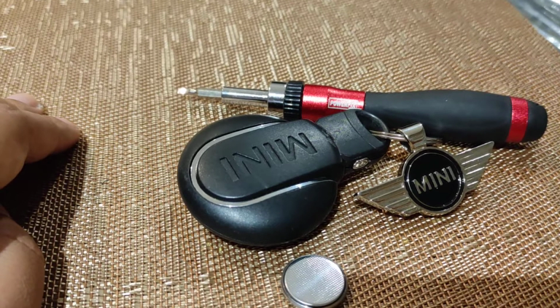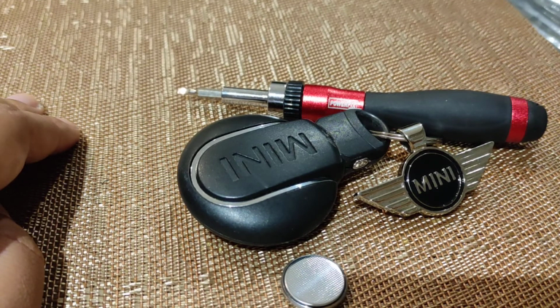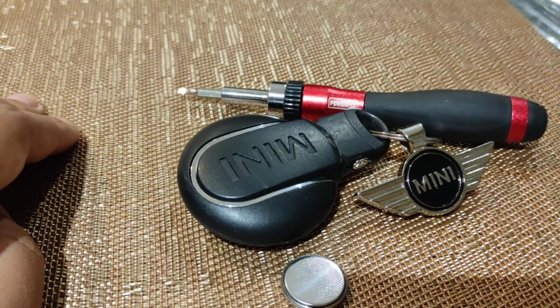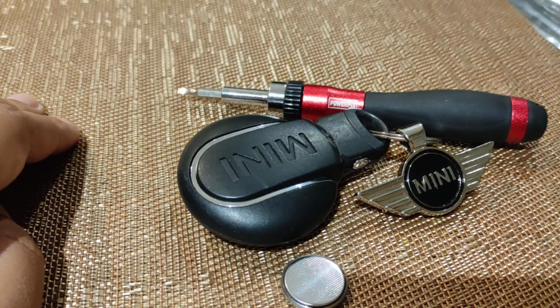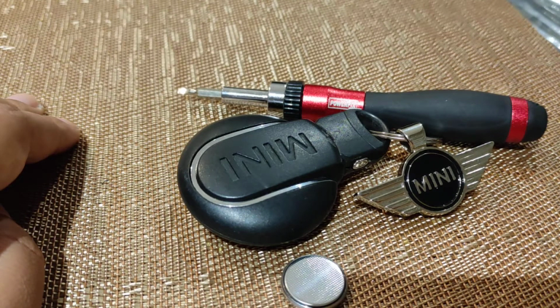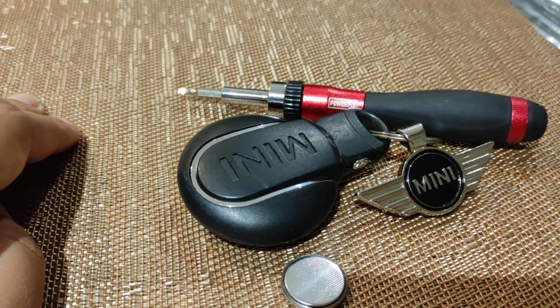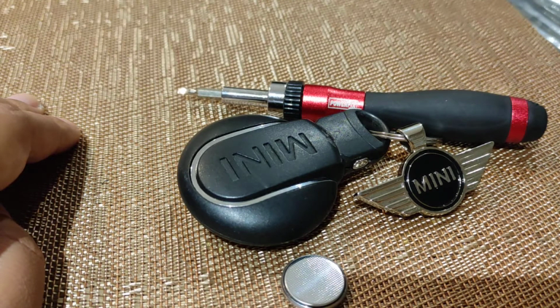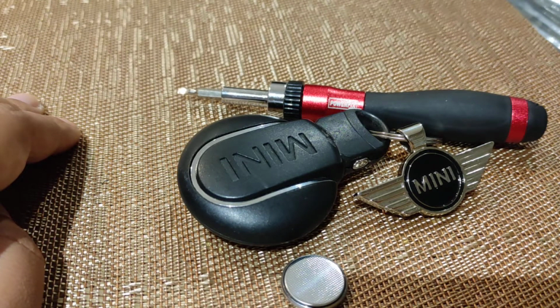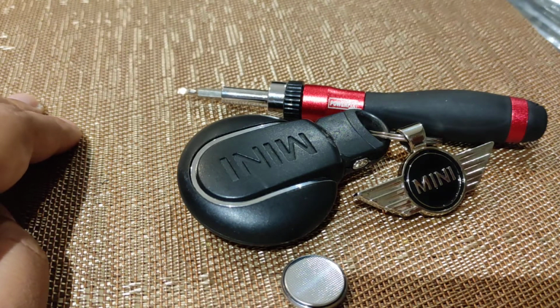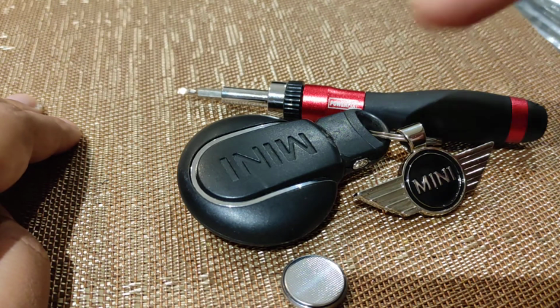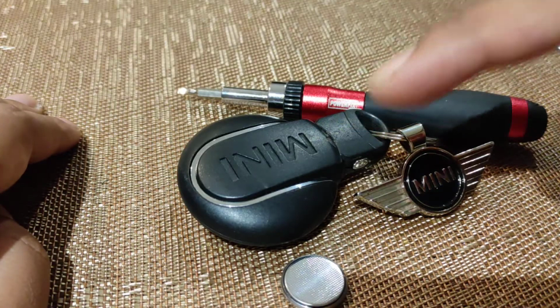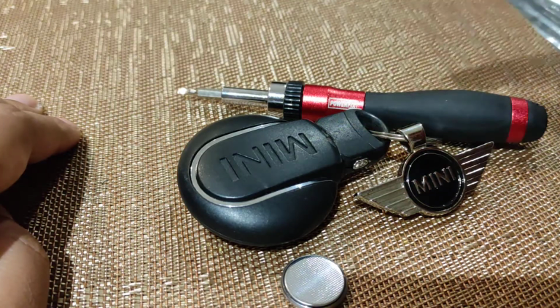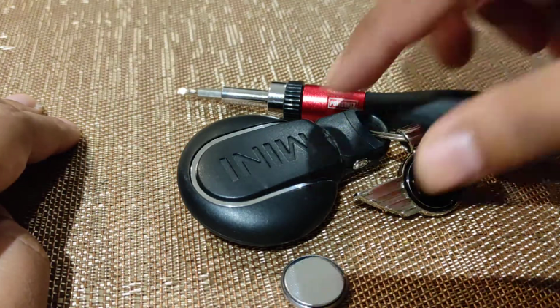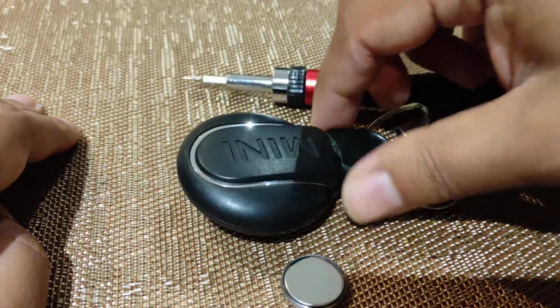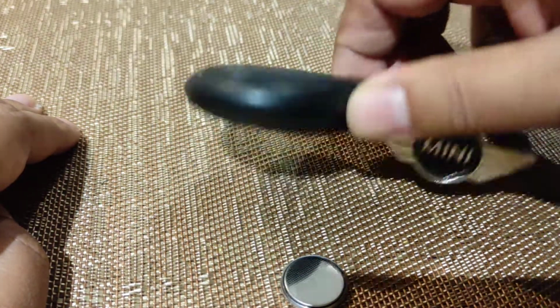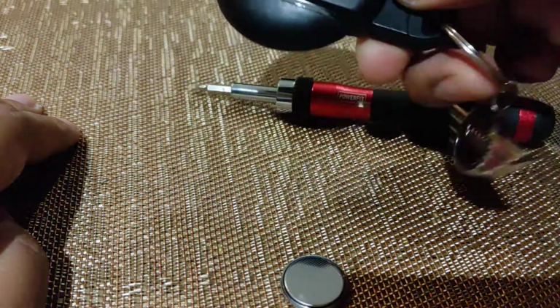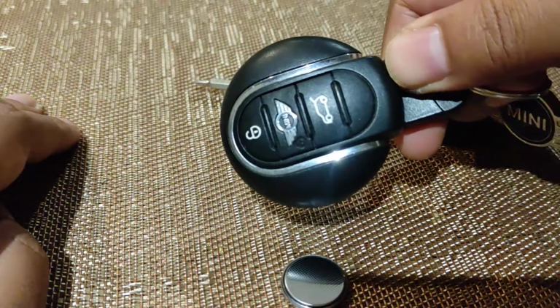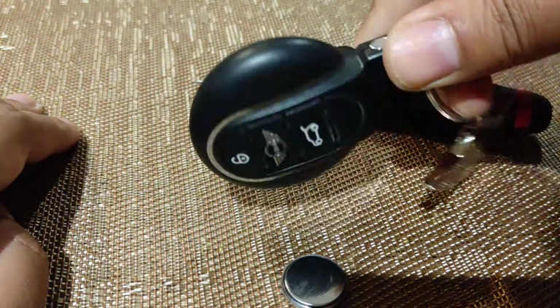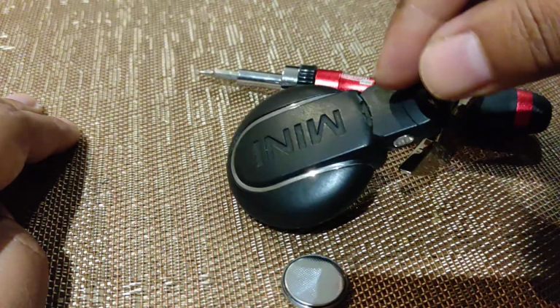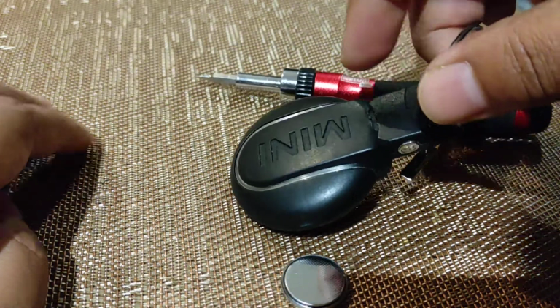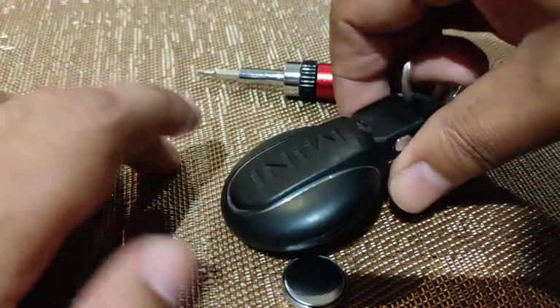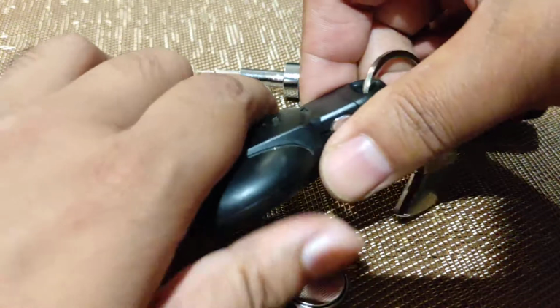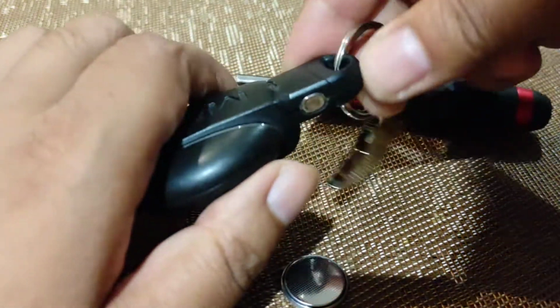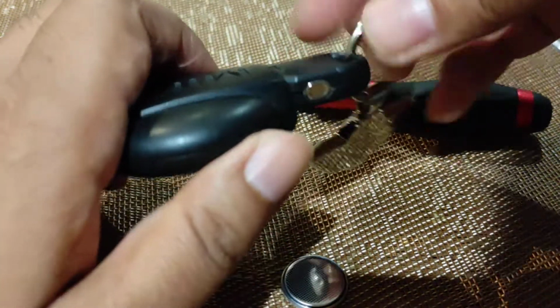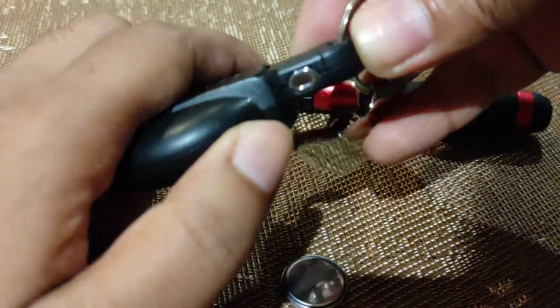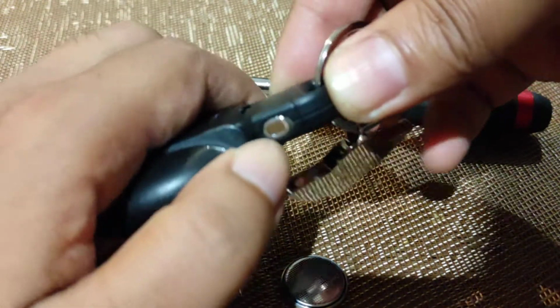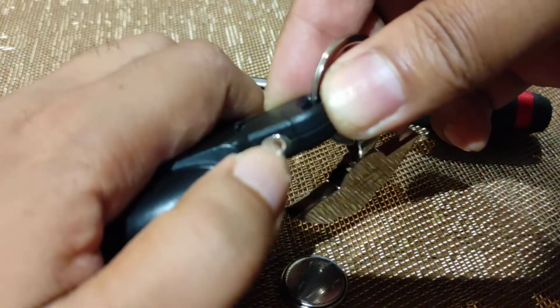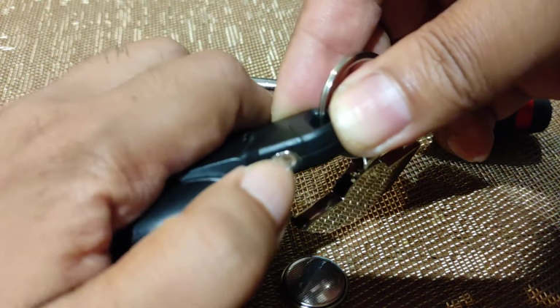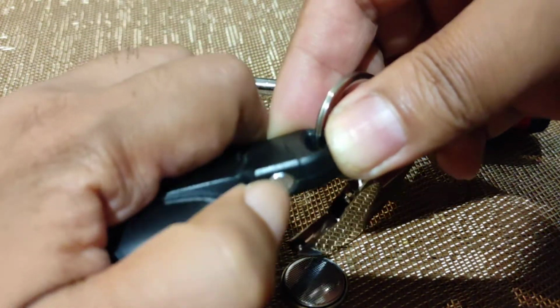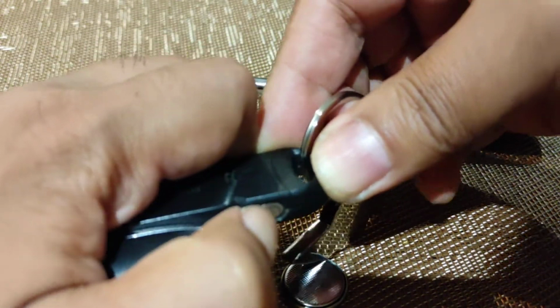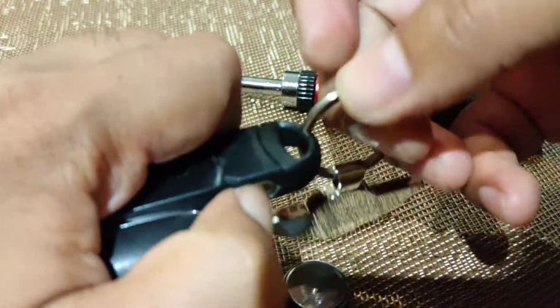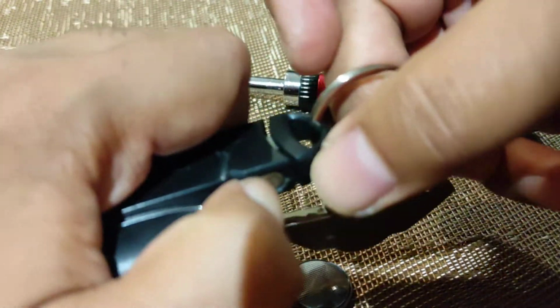Hello everyone, quick video on how to change the key fob battery on a BMW Mini key fob like this. This is the keyless entry one, so first you press this button here and get the emergency key out.